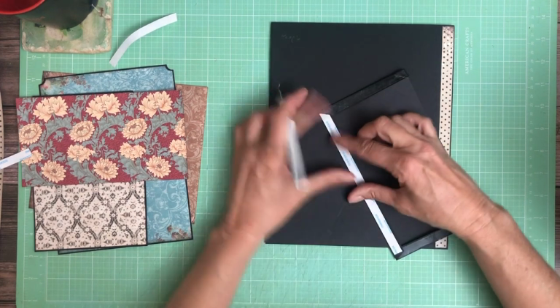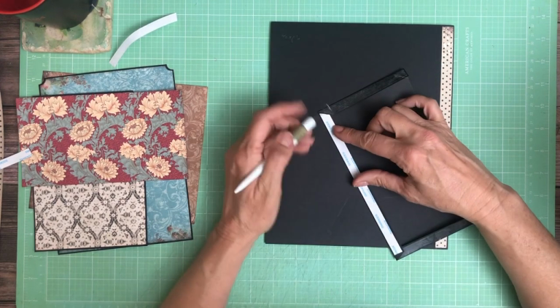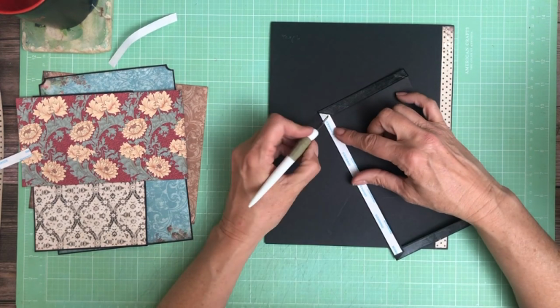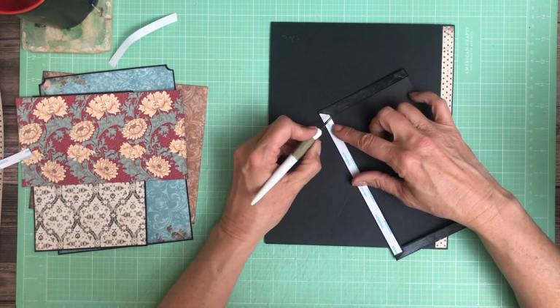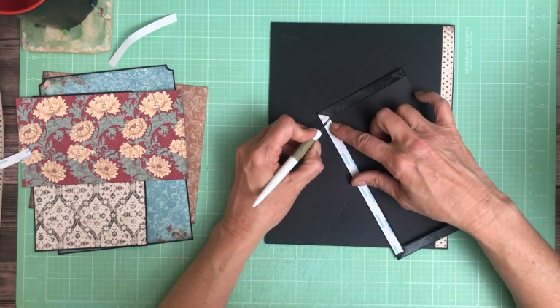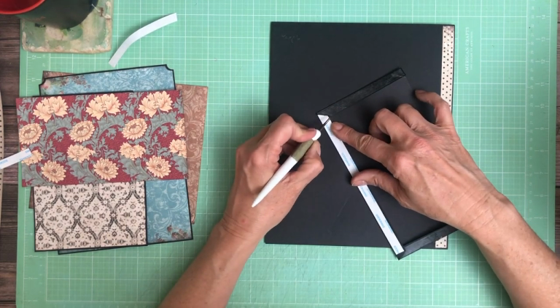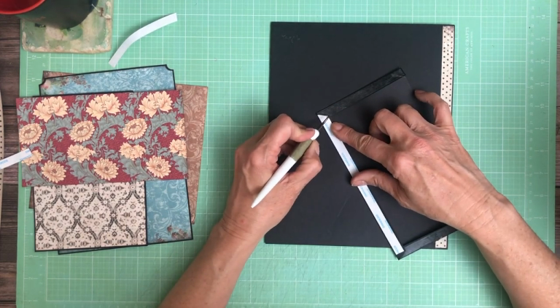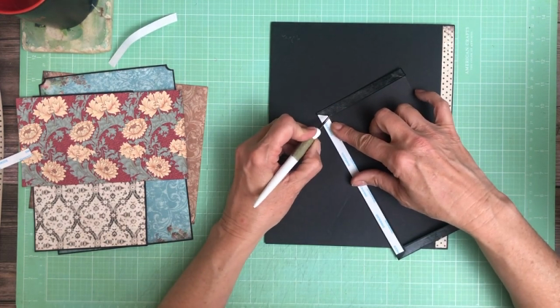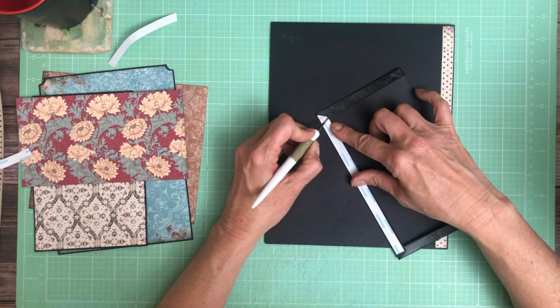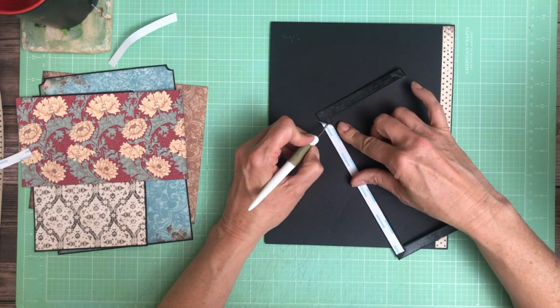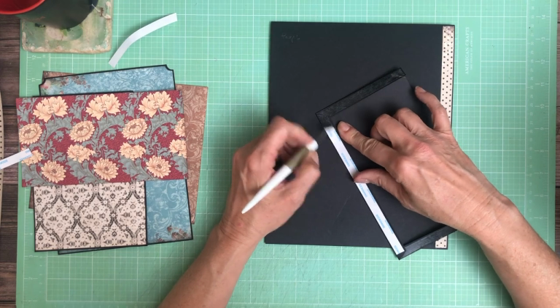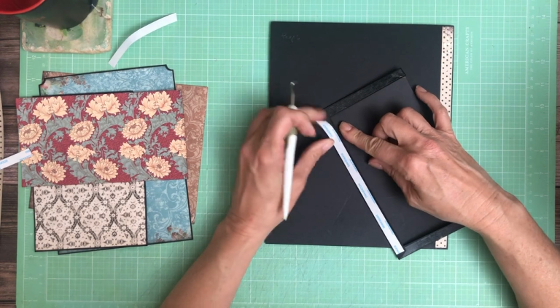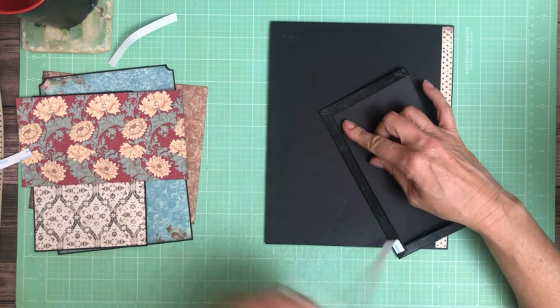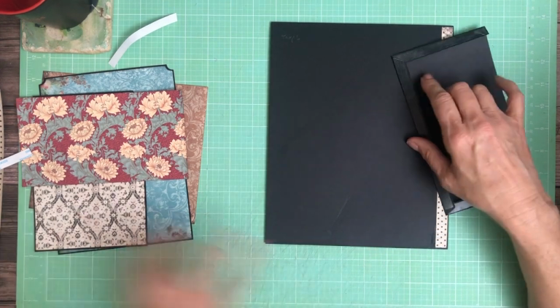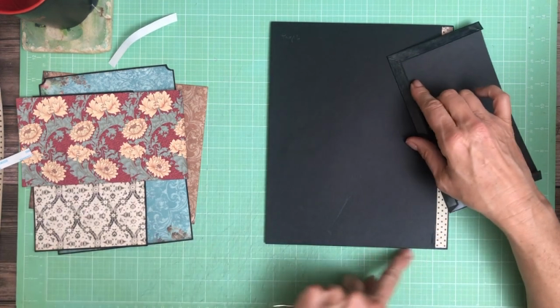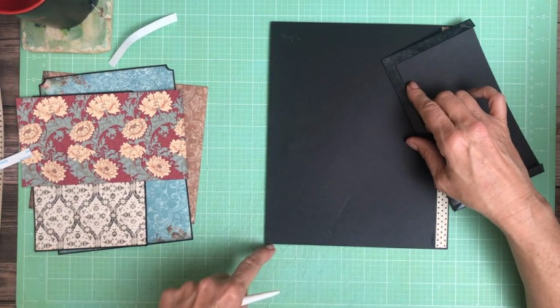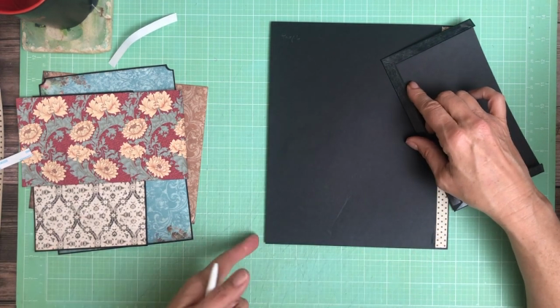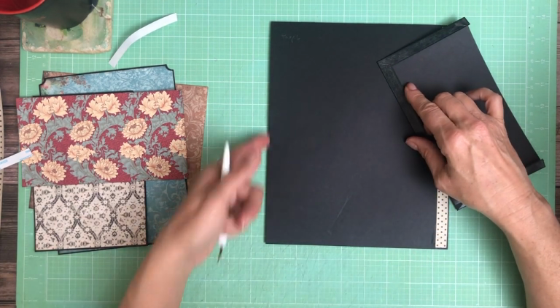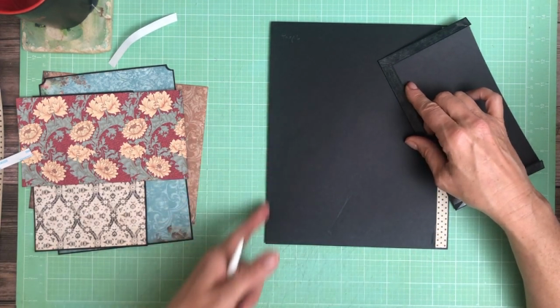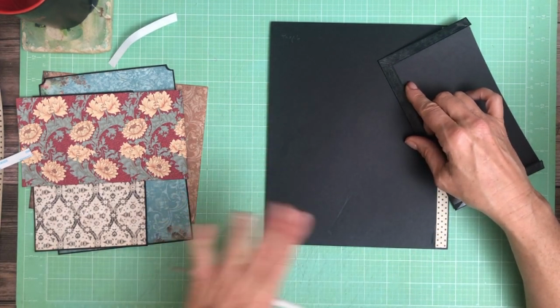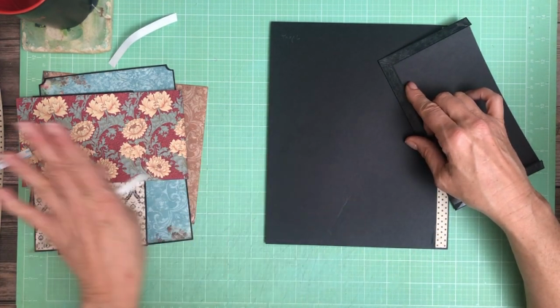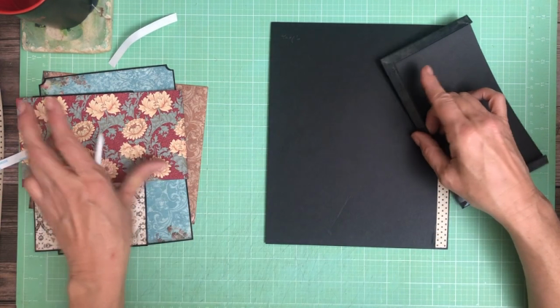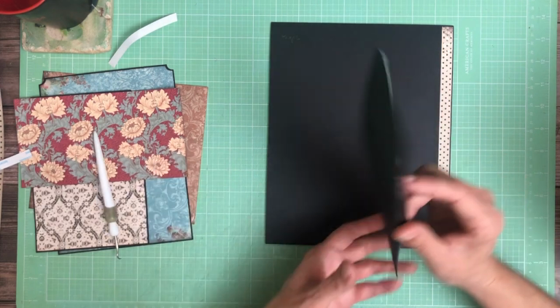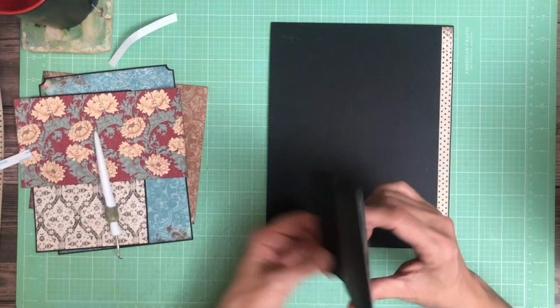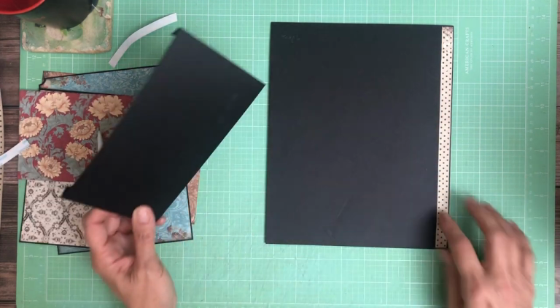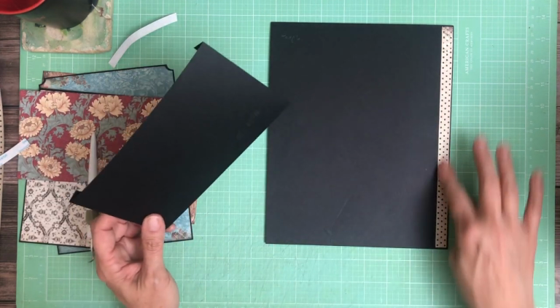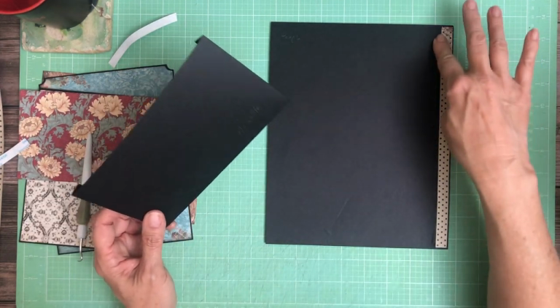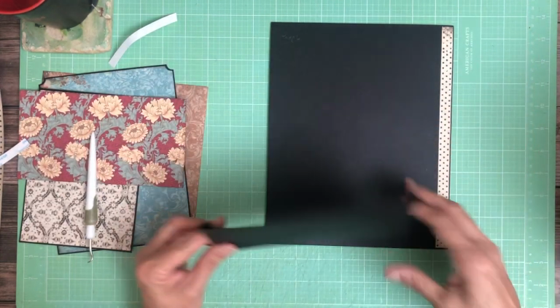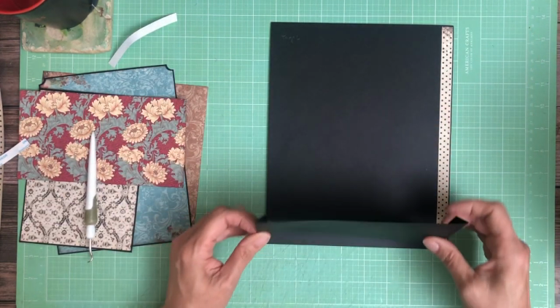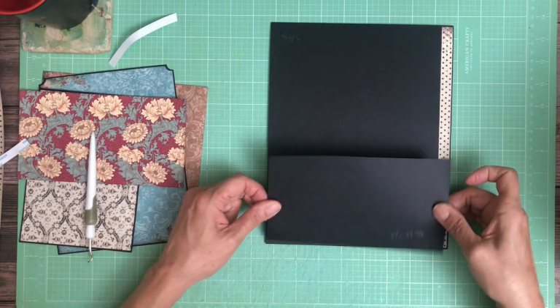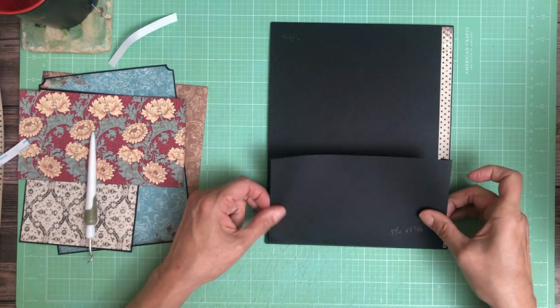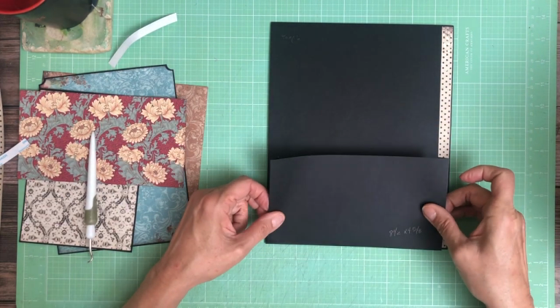We're going to put this flush on the bottom — flush to the bottom and flush to the left hand edge — leaving this designer strip exposed.